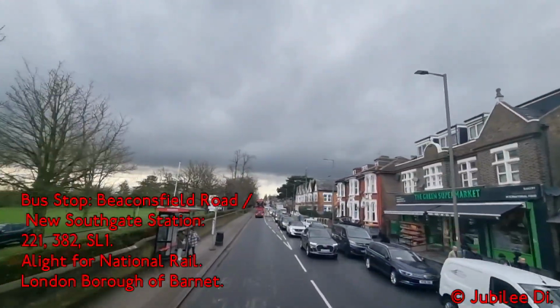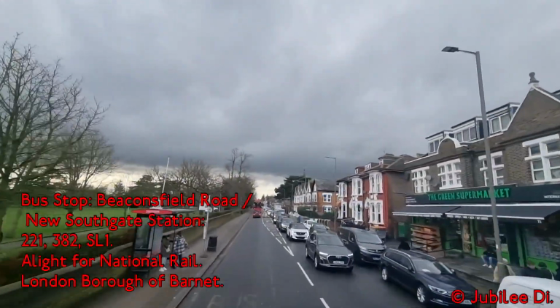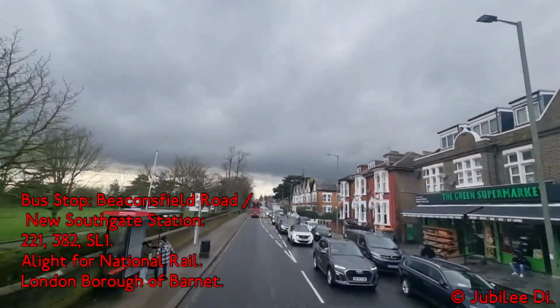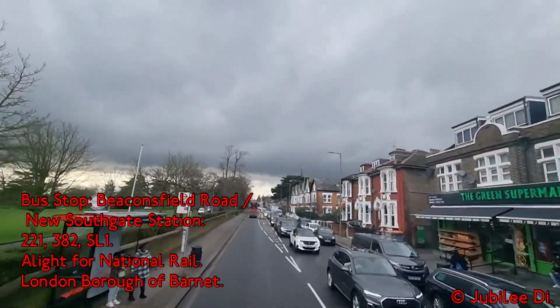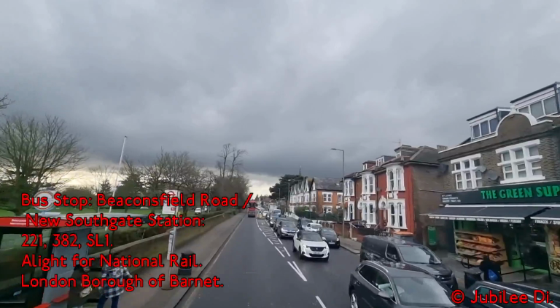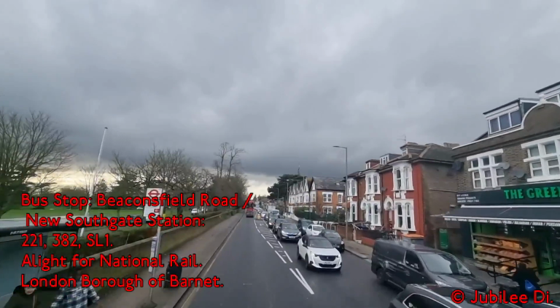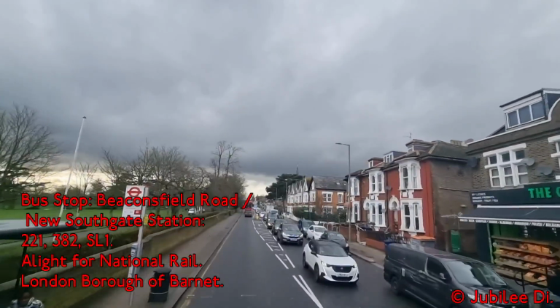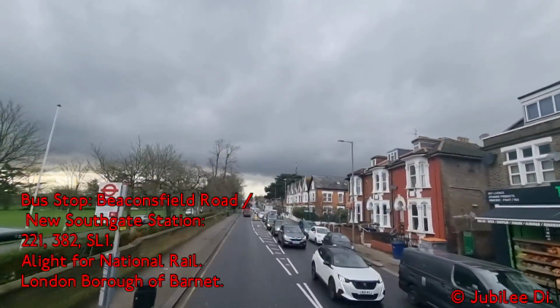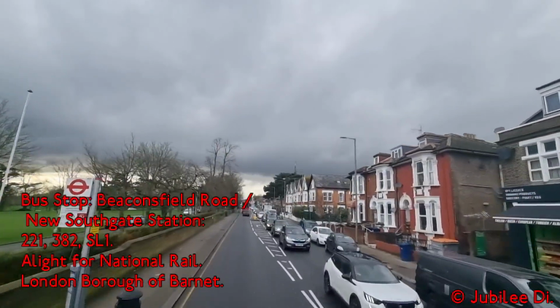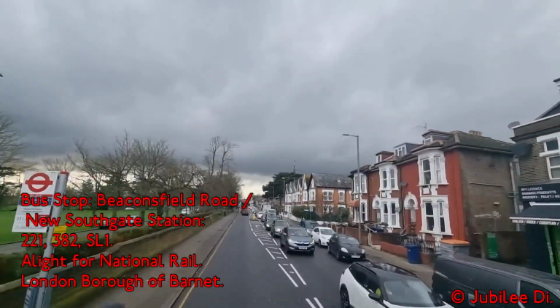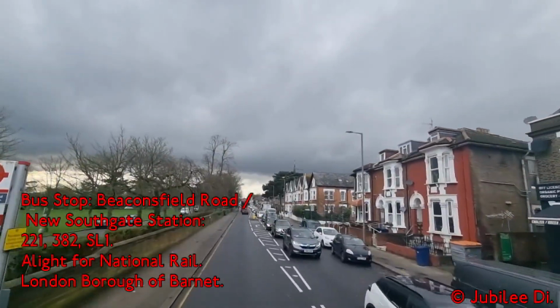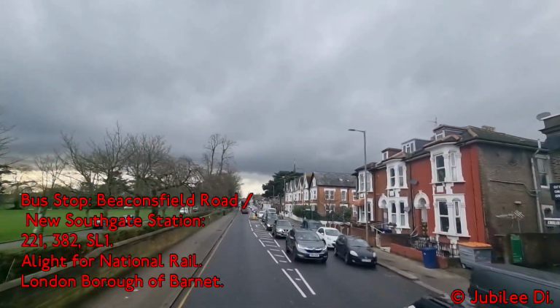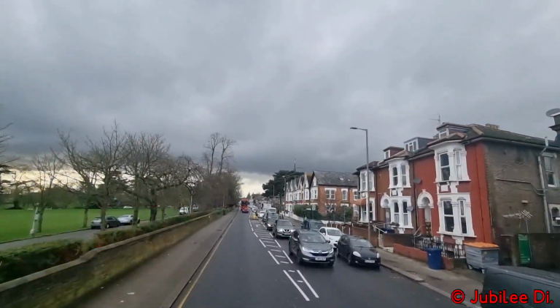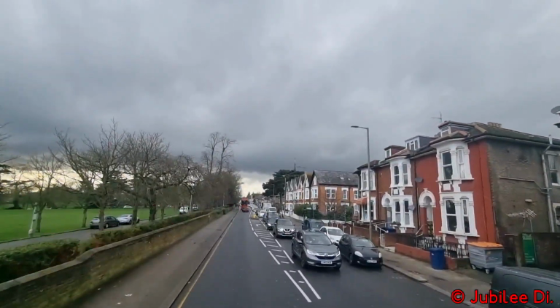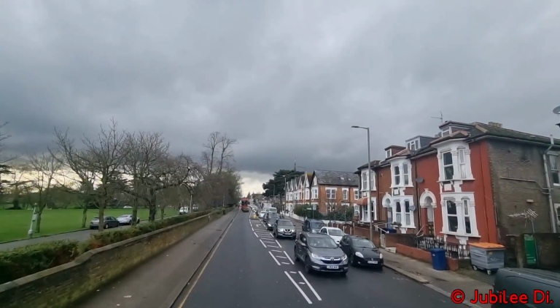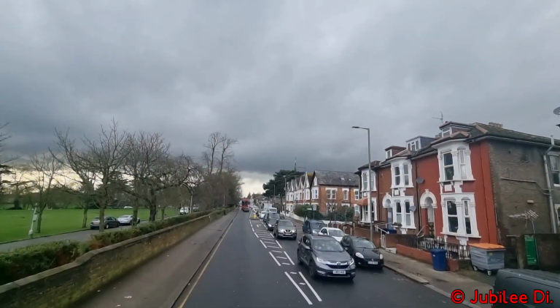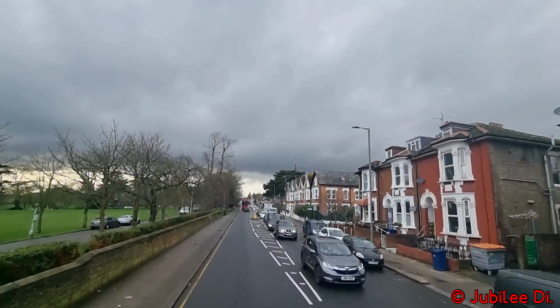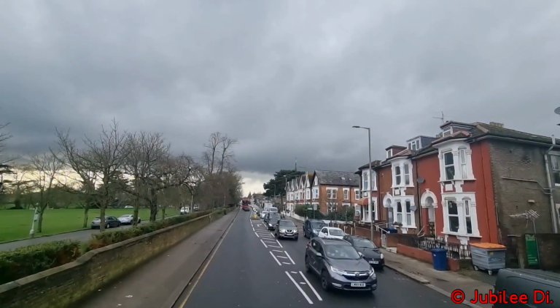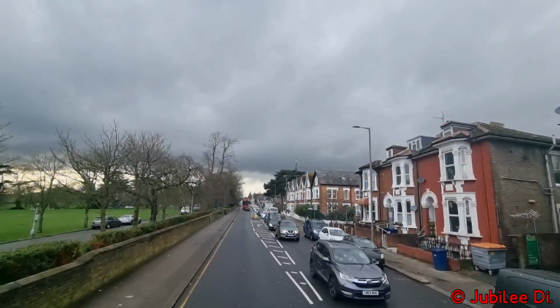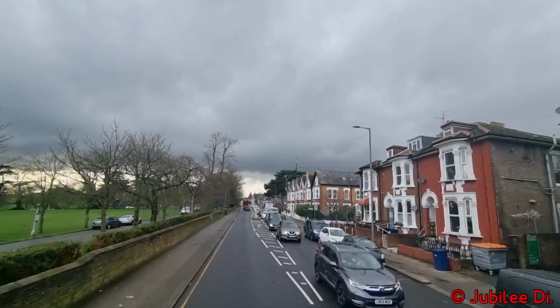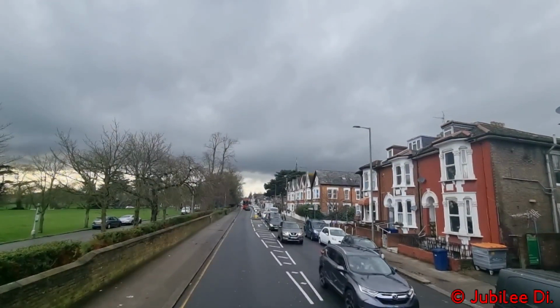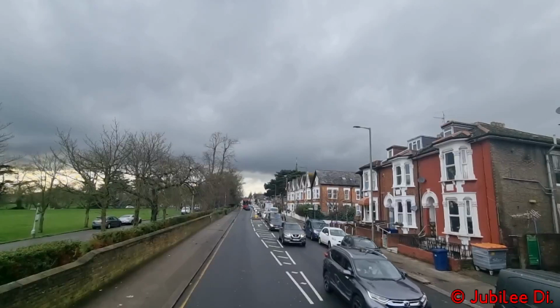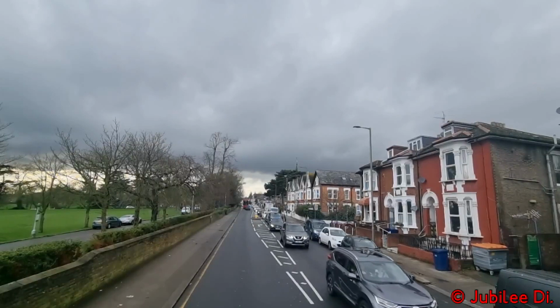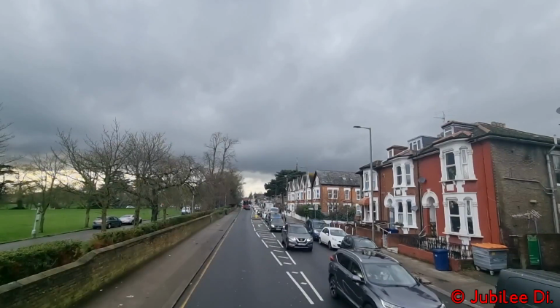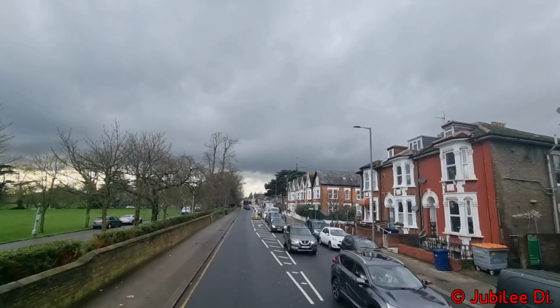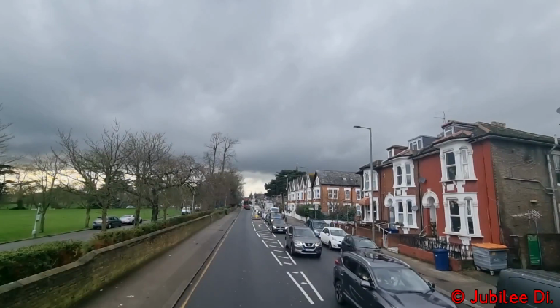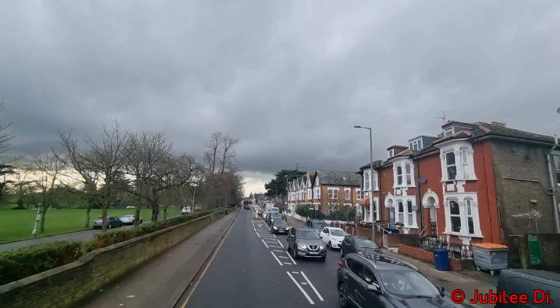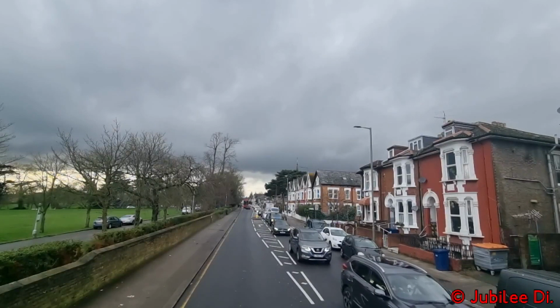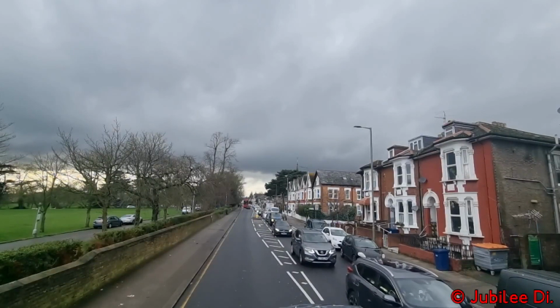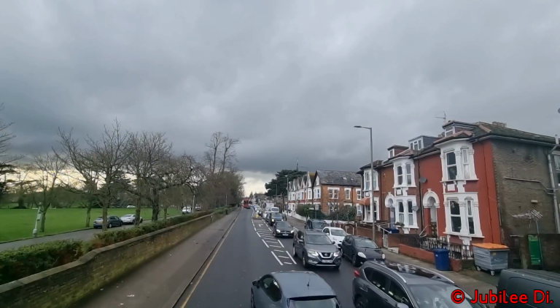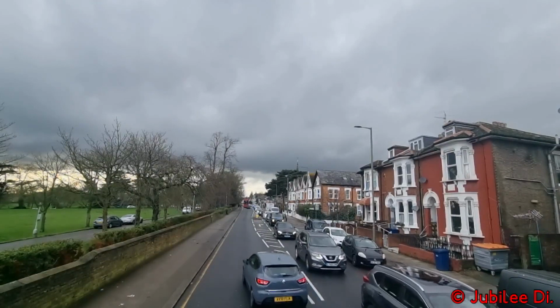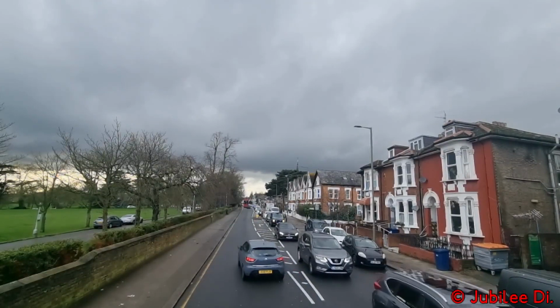You can alight here for Great Northern services heading north towards Stevenage. This is where we start following Route 221.